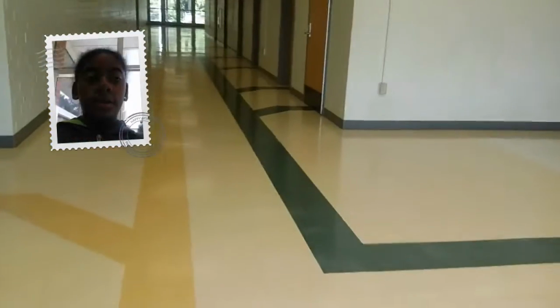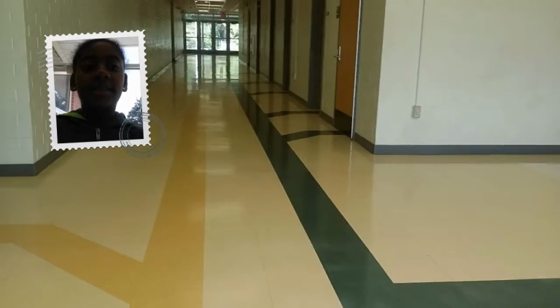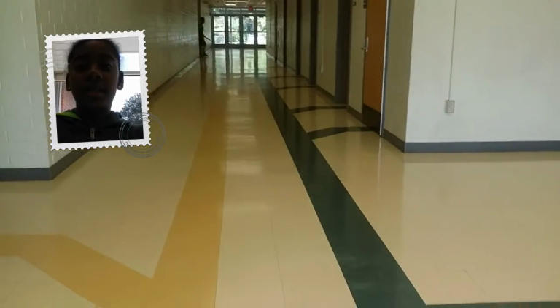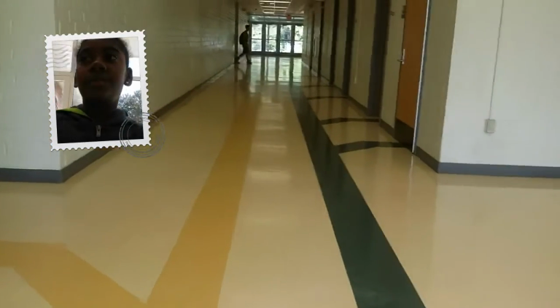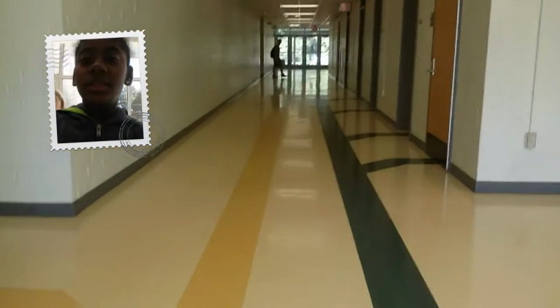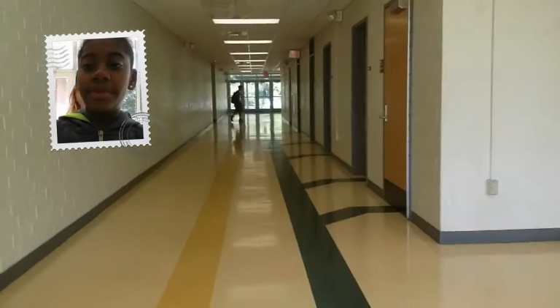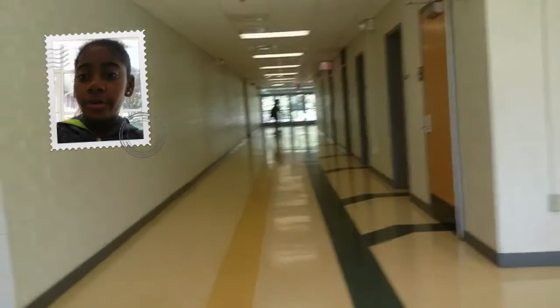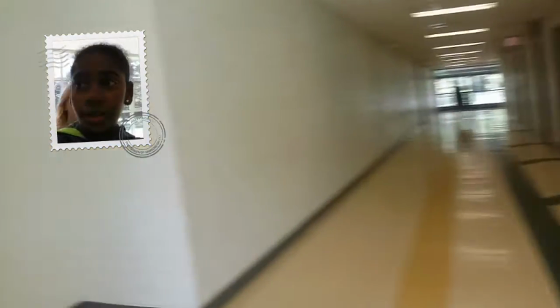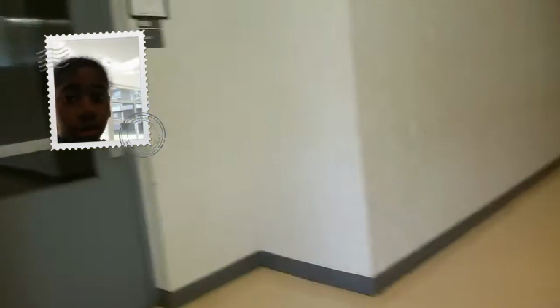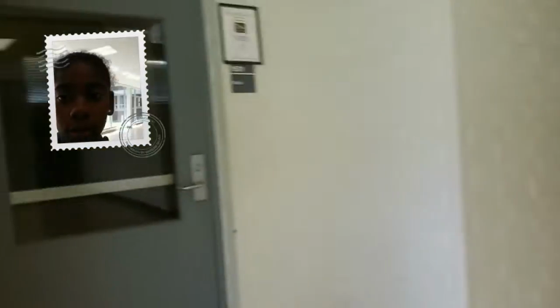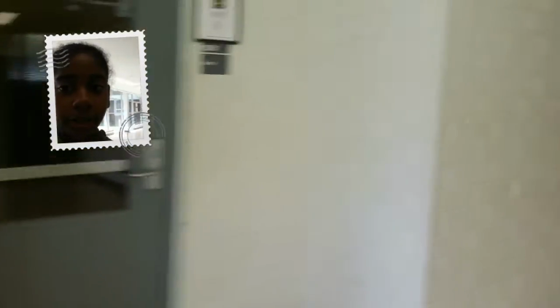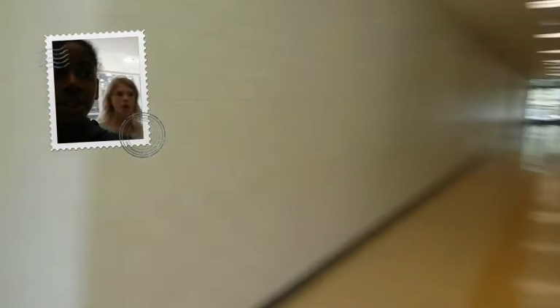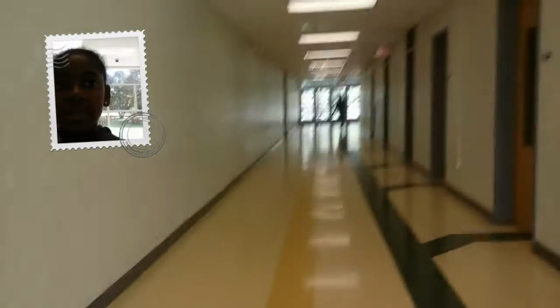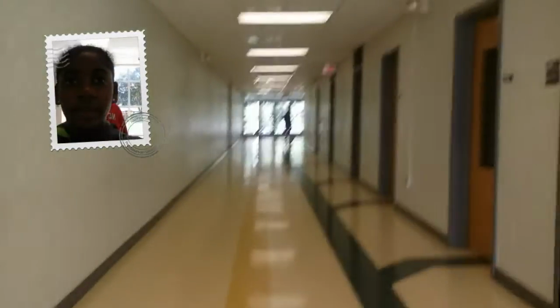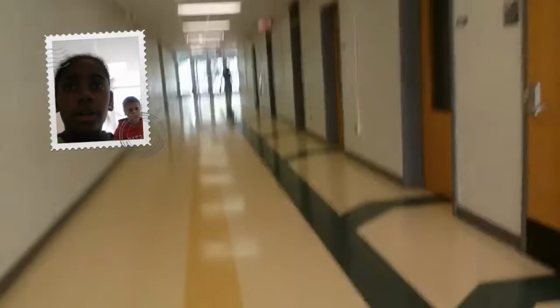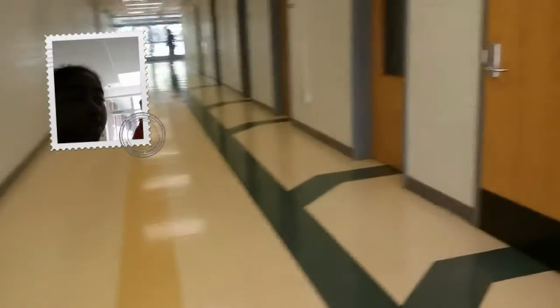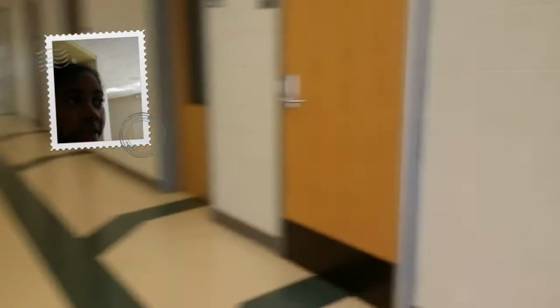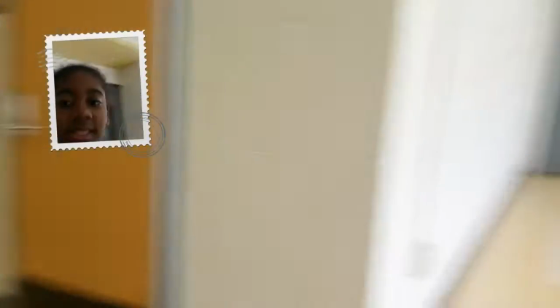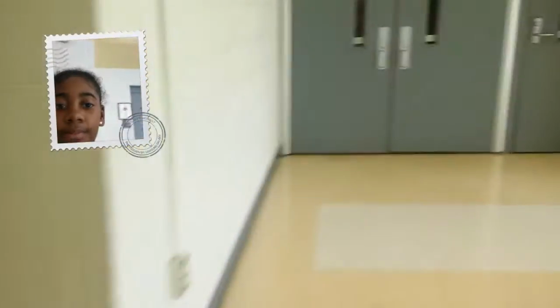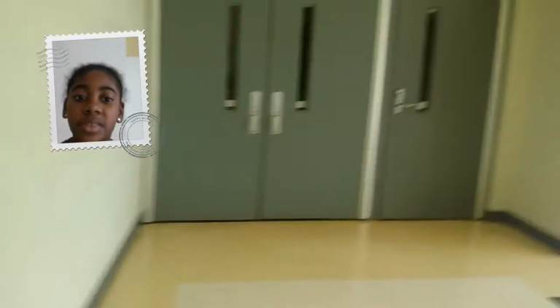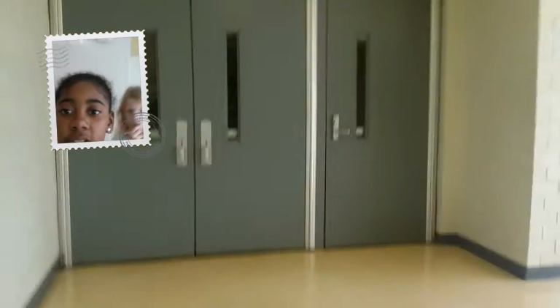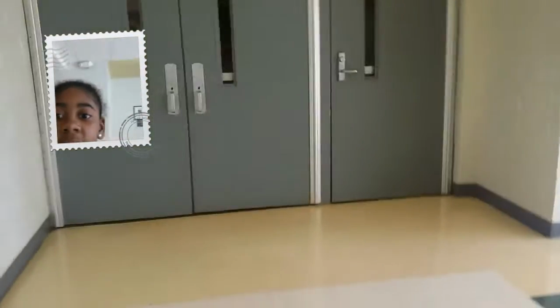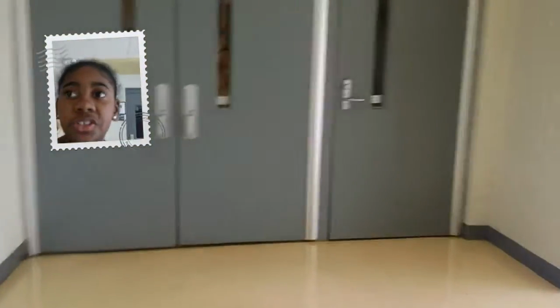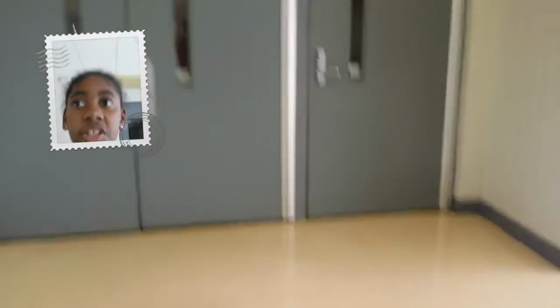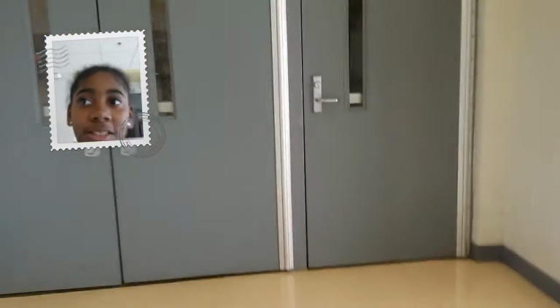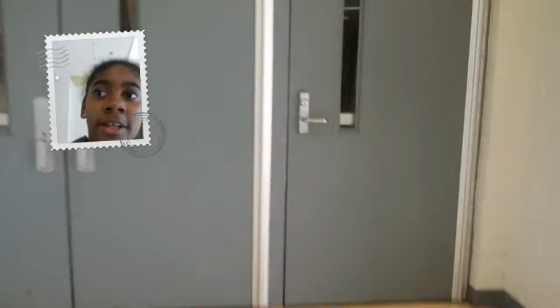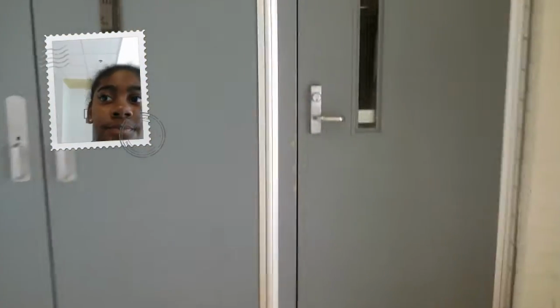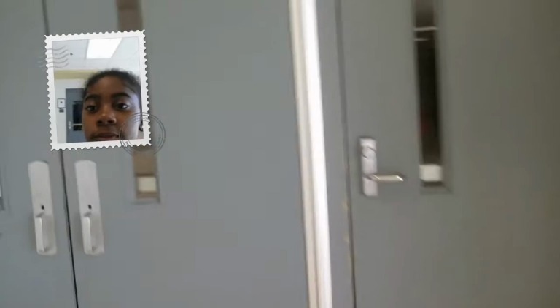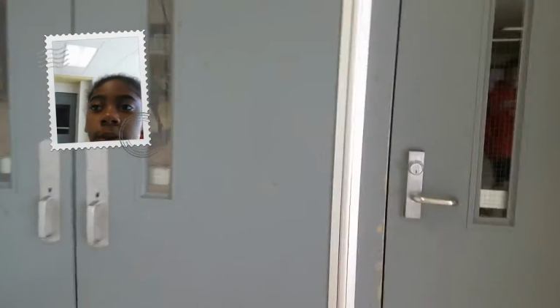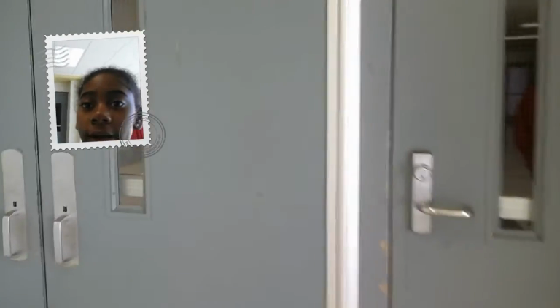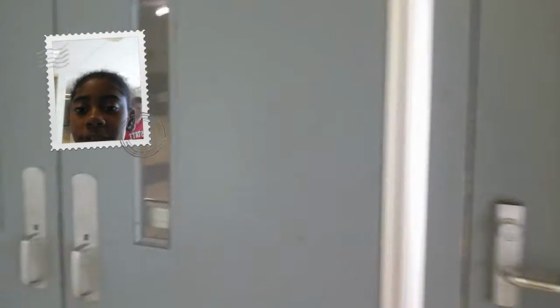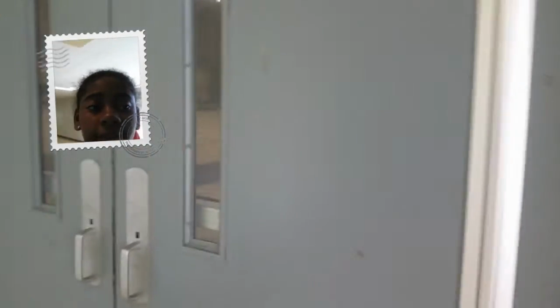This is the band rooms over here to play their instruments, band lockers. These are the gym doors over here, kids playing volleyball, racquetball, stuff like that.